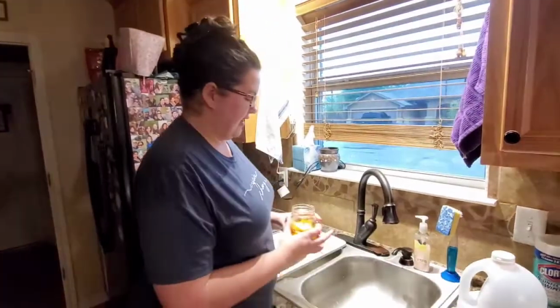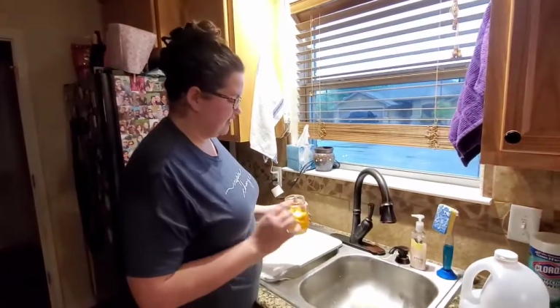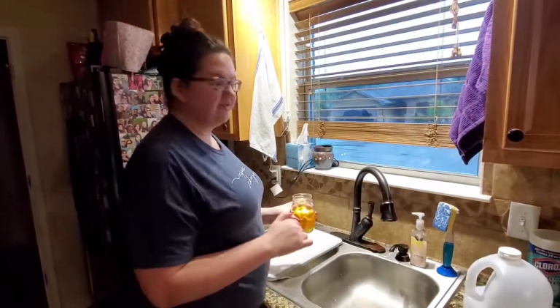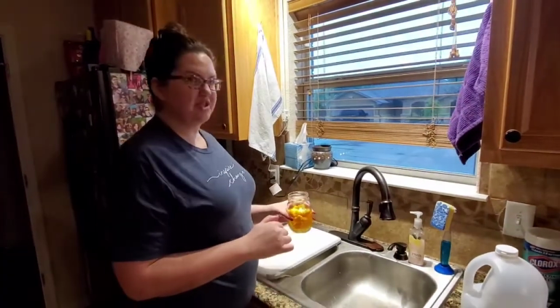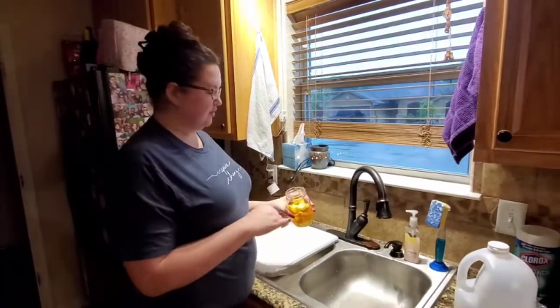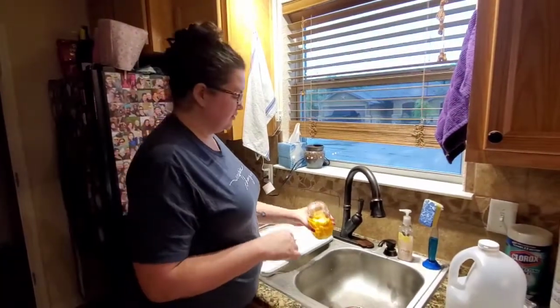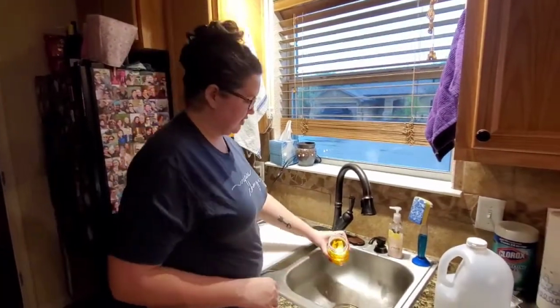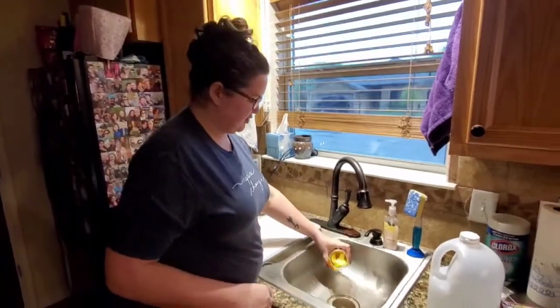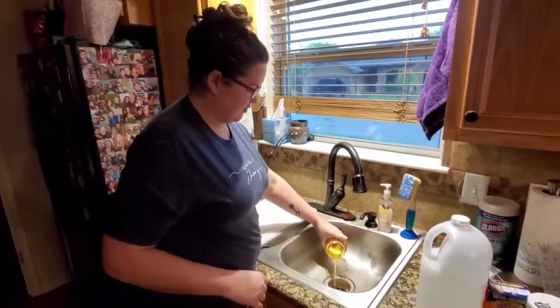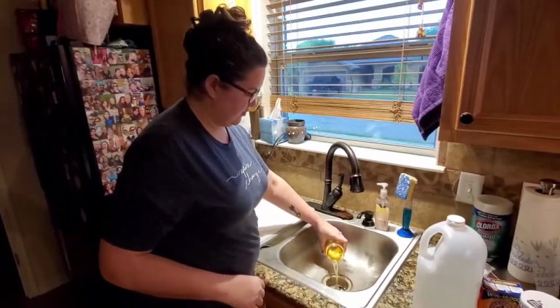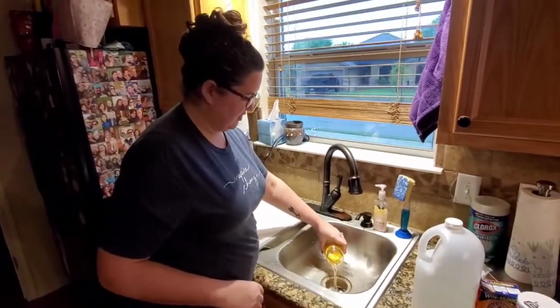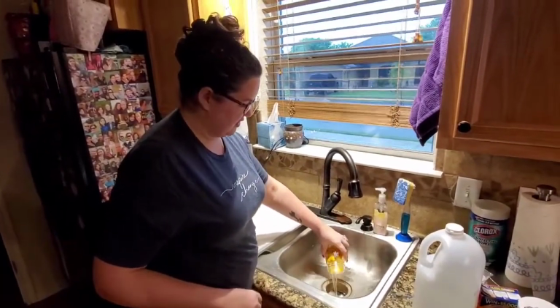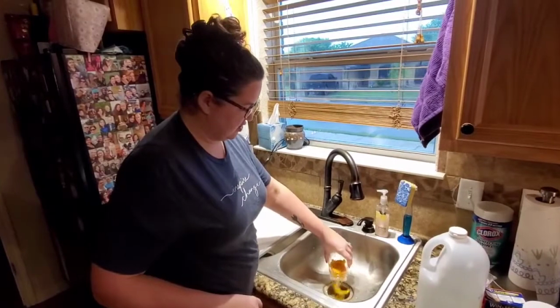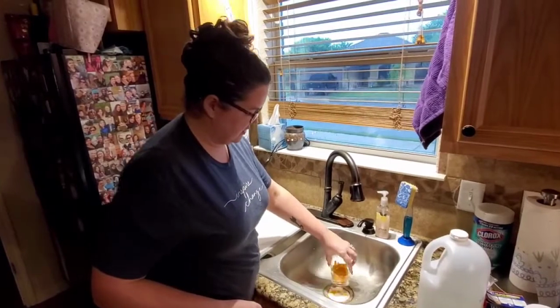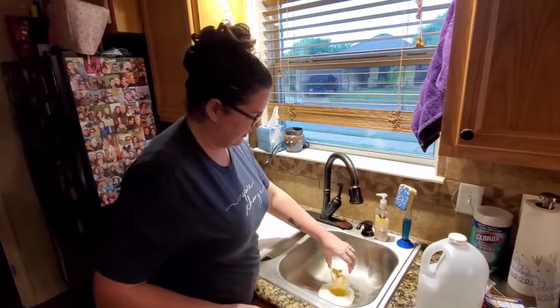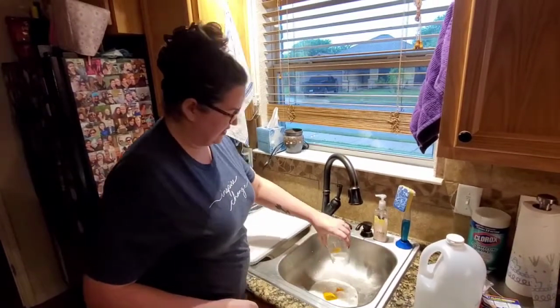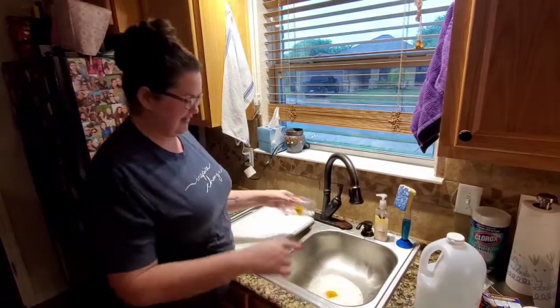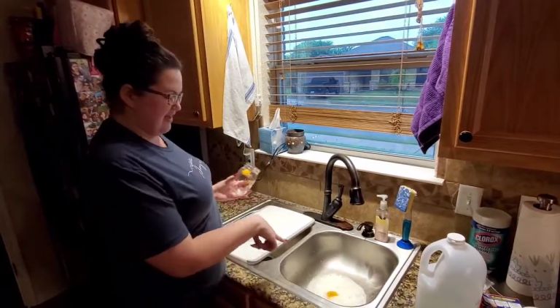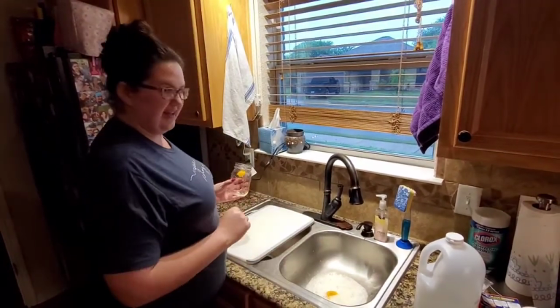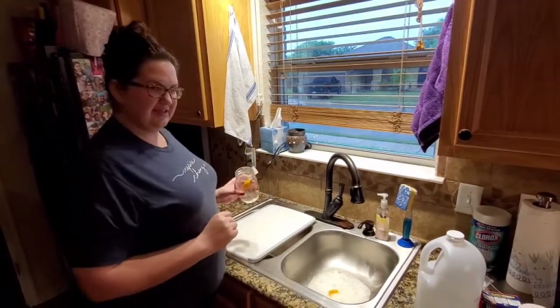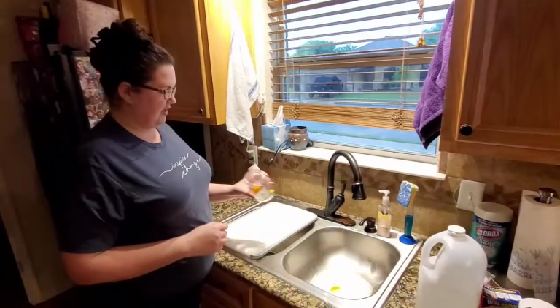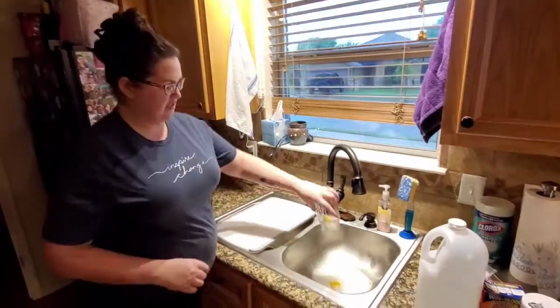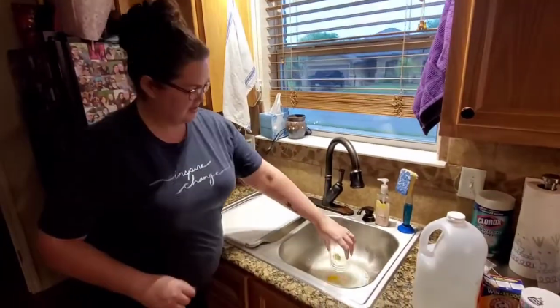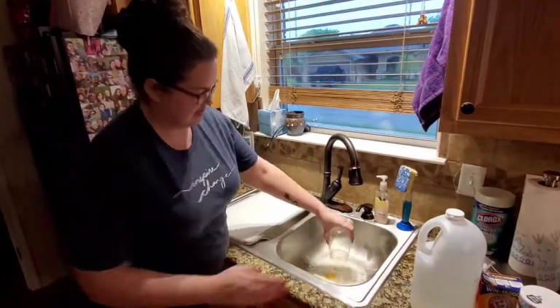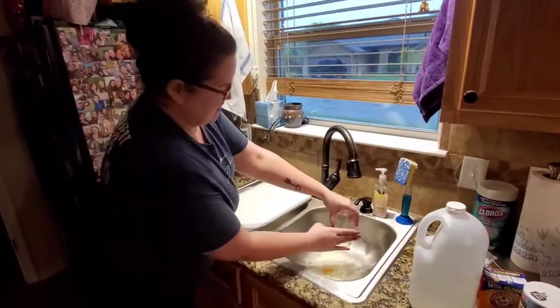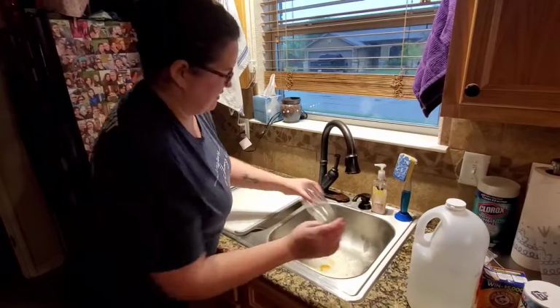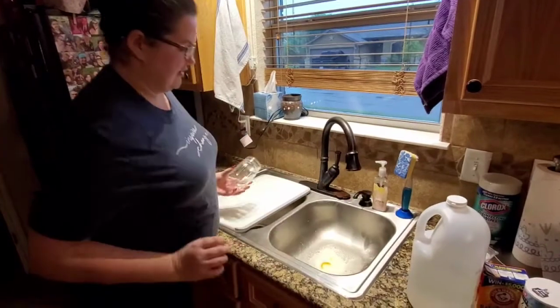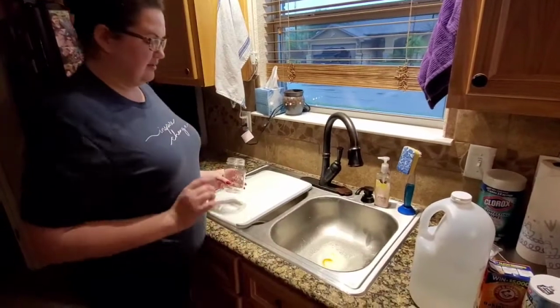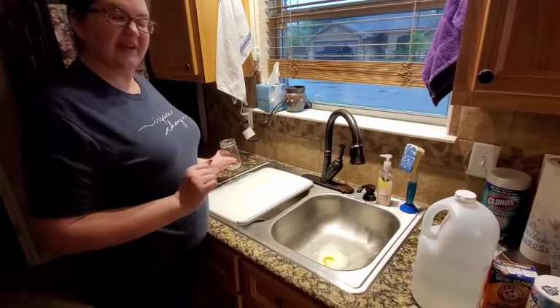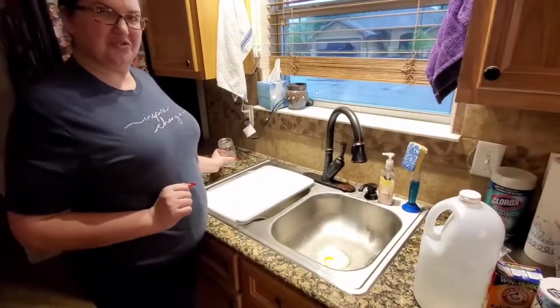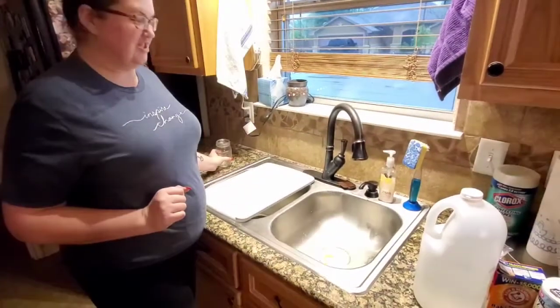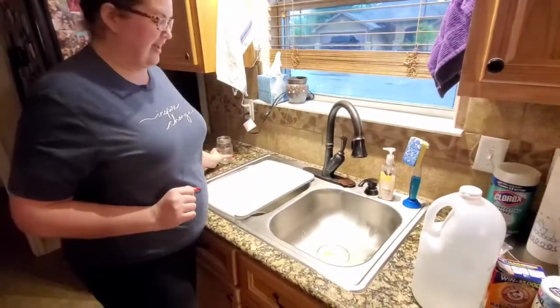And if you have a garbage disposal, you can just throw the orange peels and all down in there. And if you have kids, I'm sure they'd enjoy watching that.